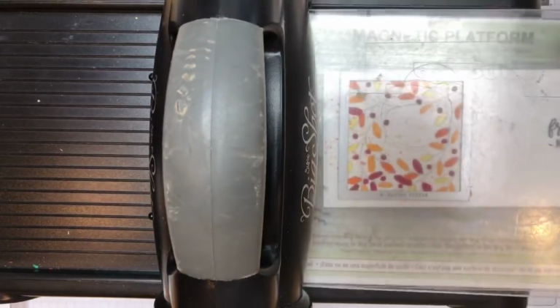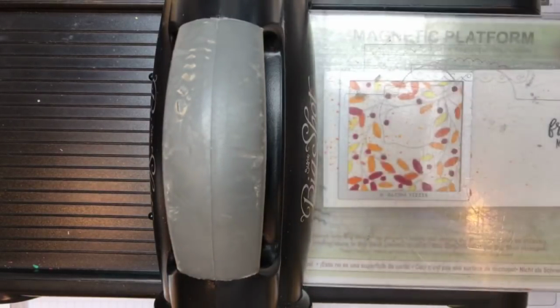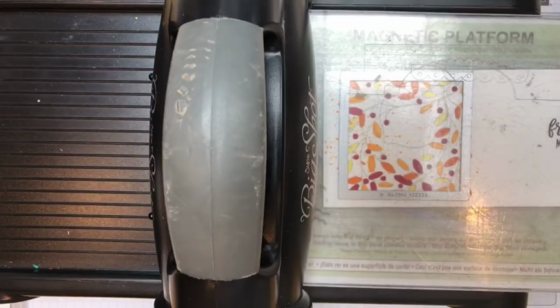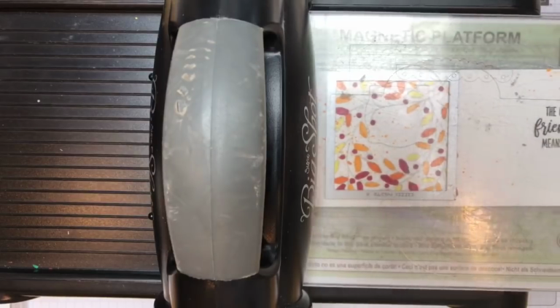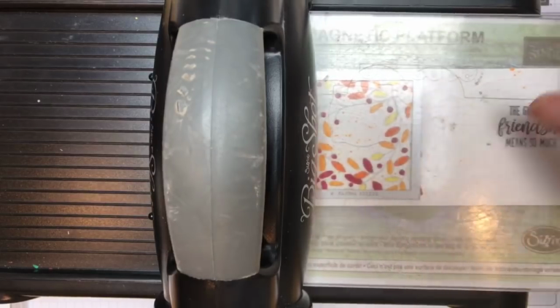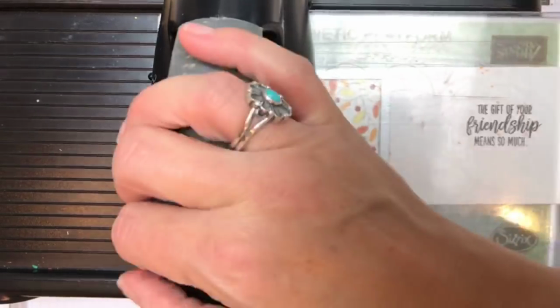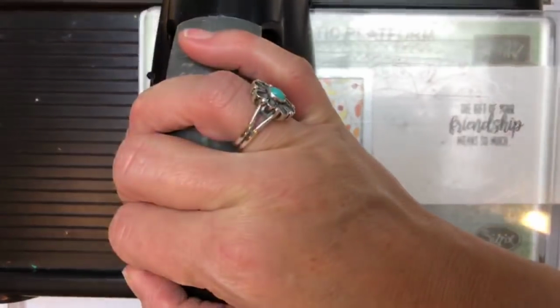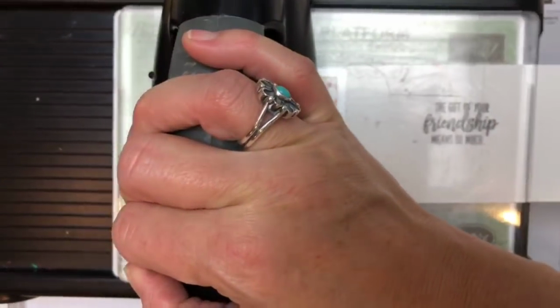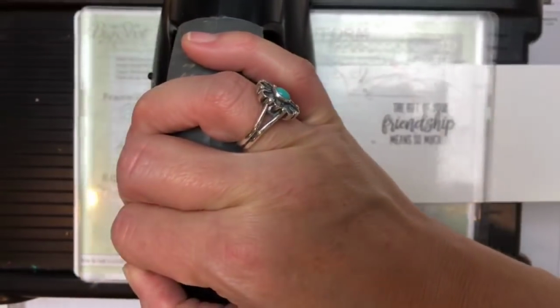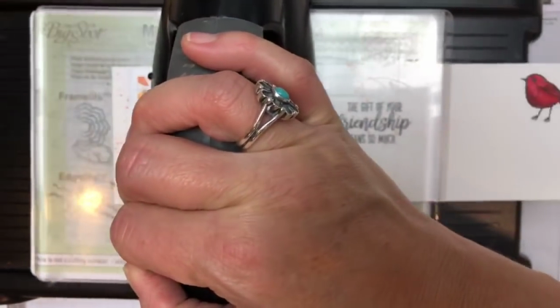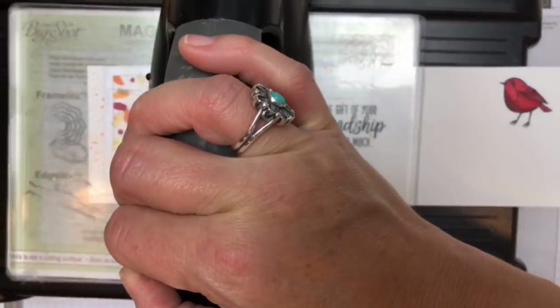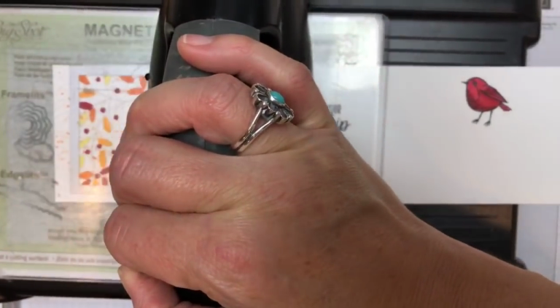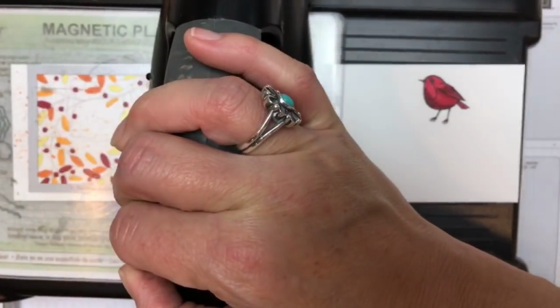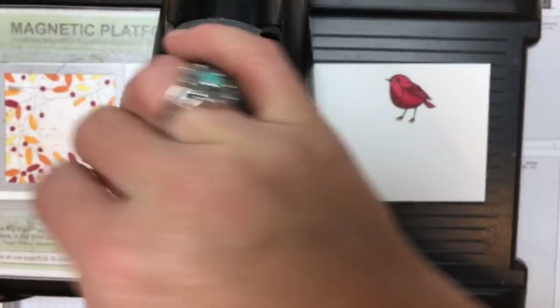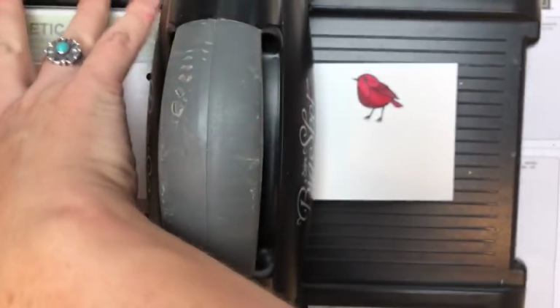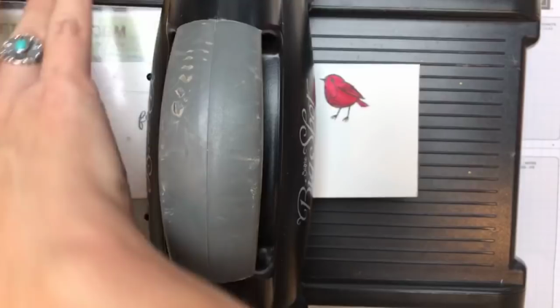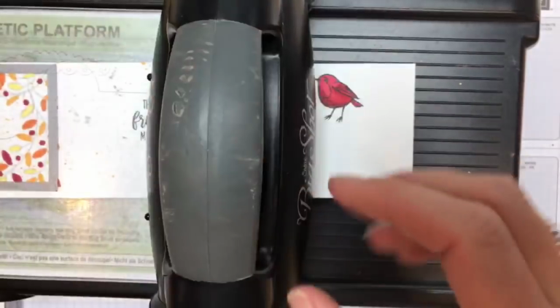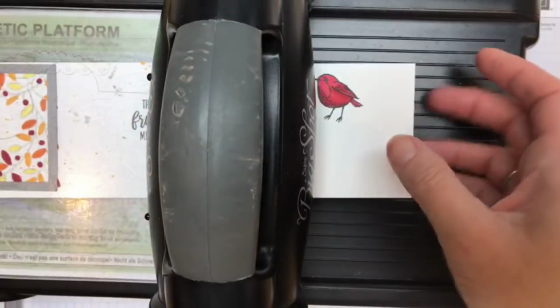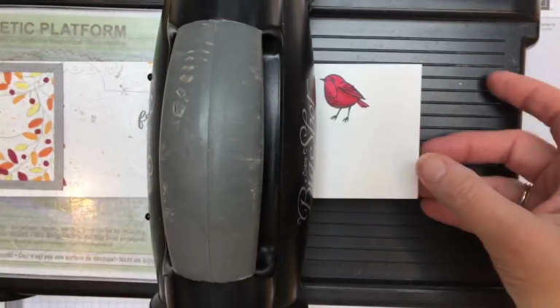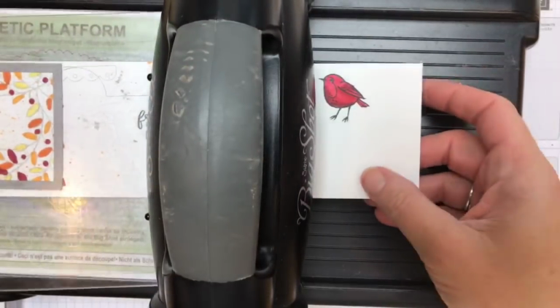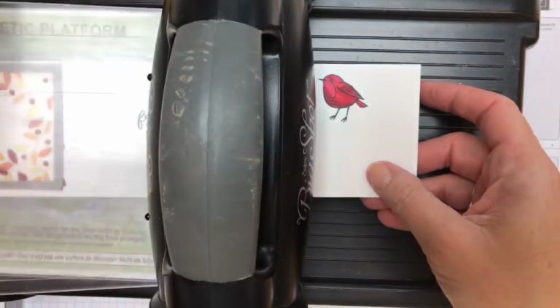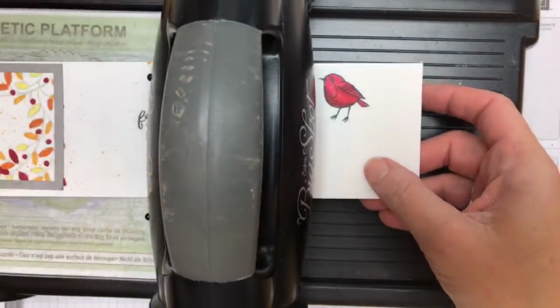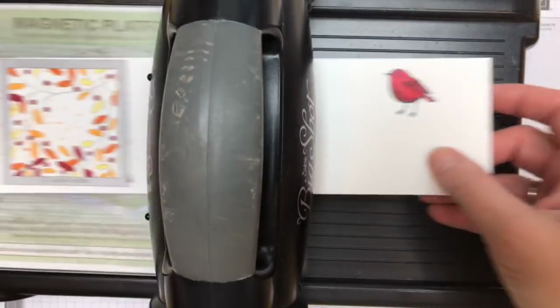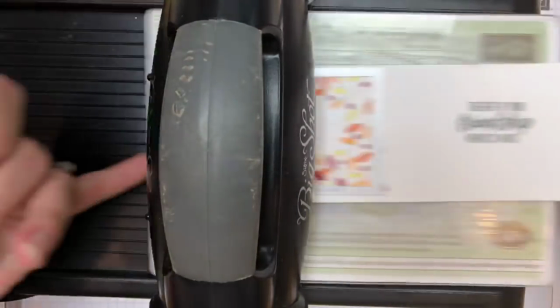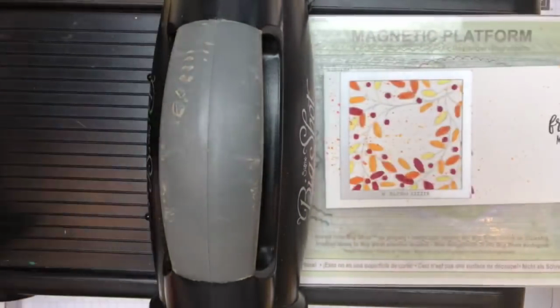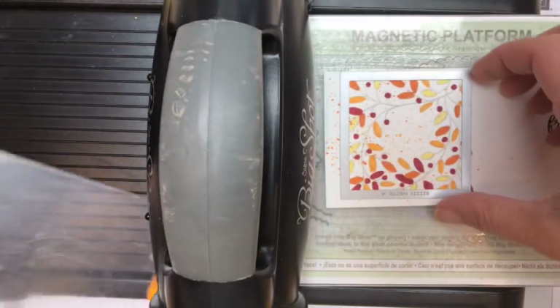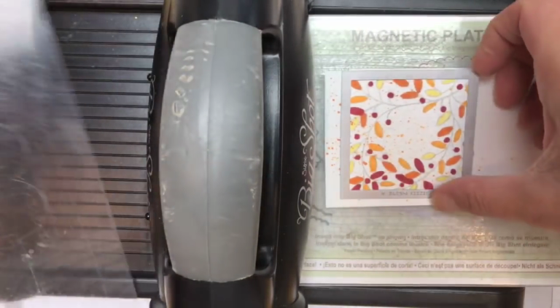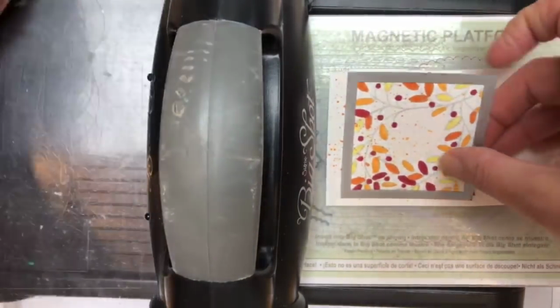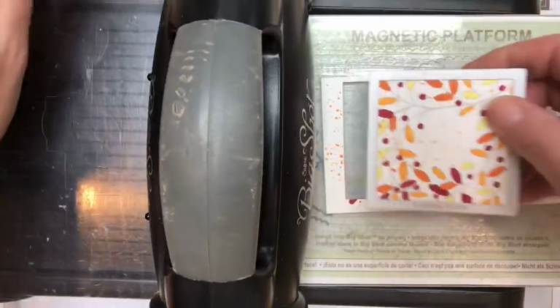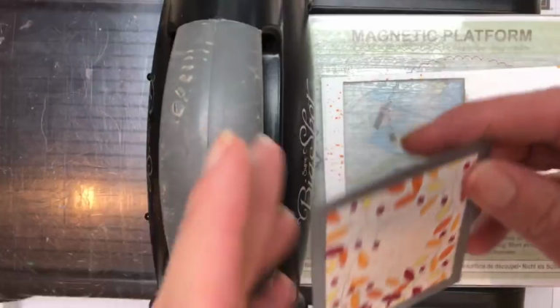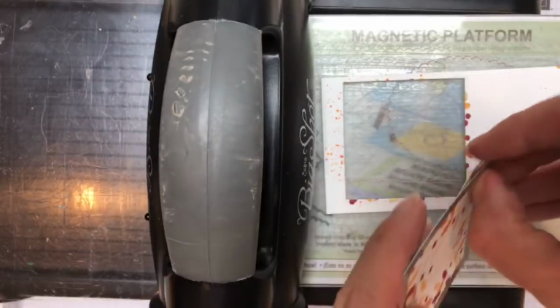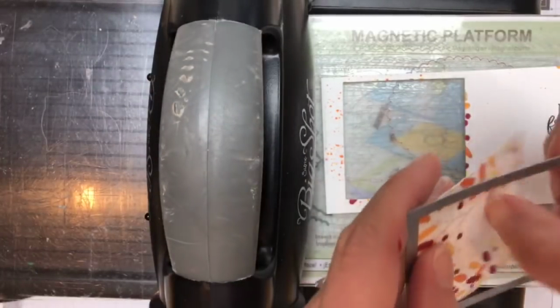Here is our stamped image. I am using the largest stitched square, and as you can see, it is a little bit smaller than the stamped image, but it'll be just fine. On Friday I'm going to use a scallop square that fits it perfectly. Today we're going with the stitched square — it looks pretty good.